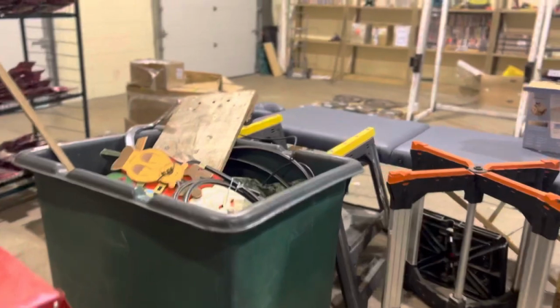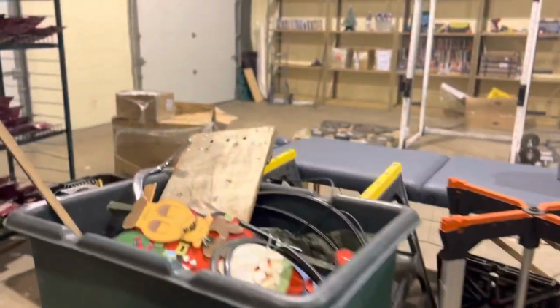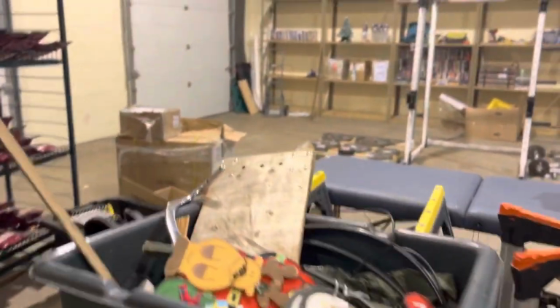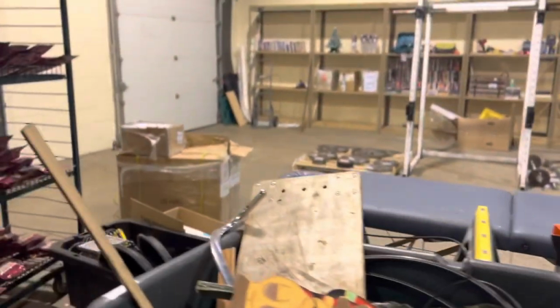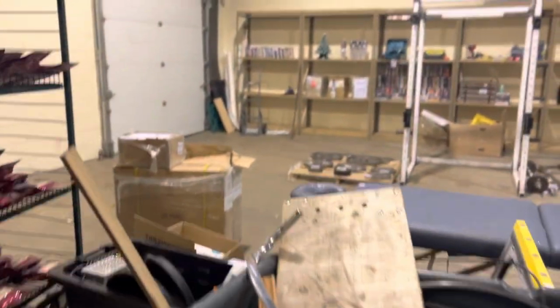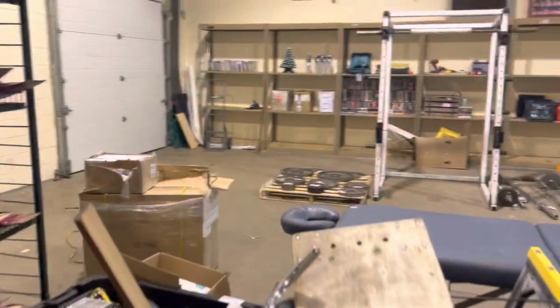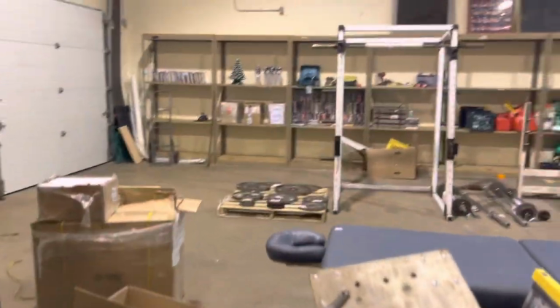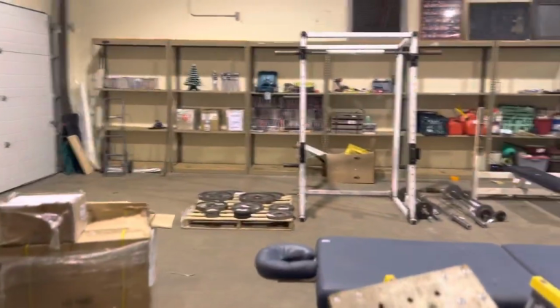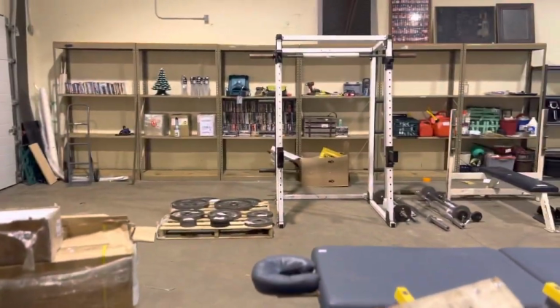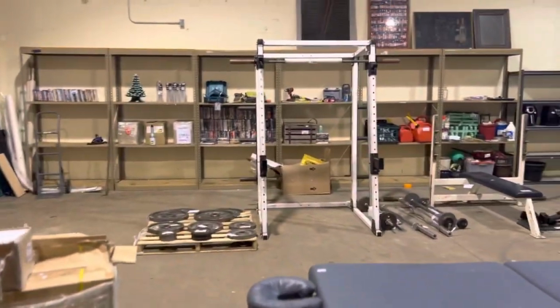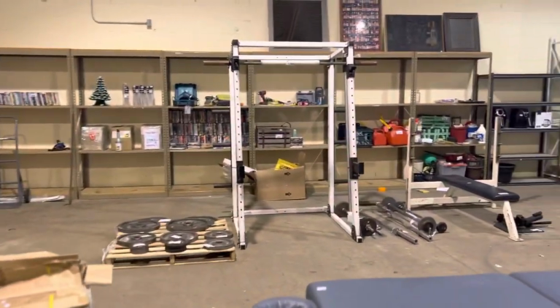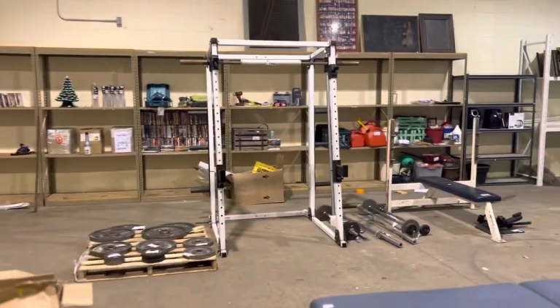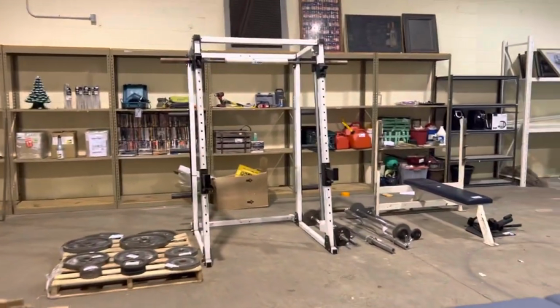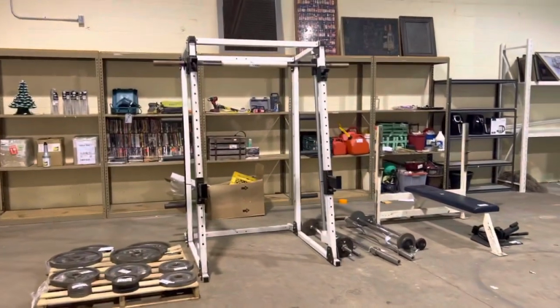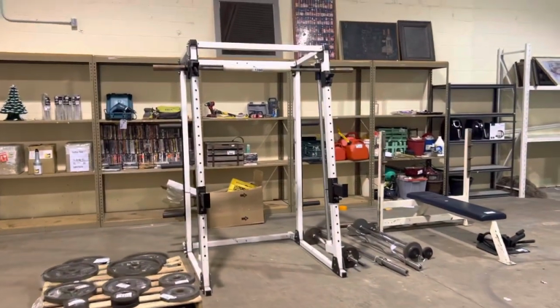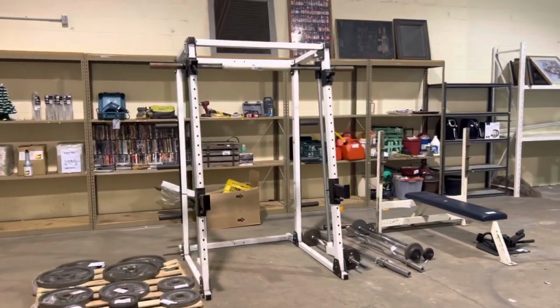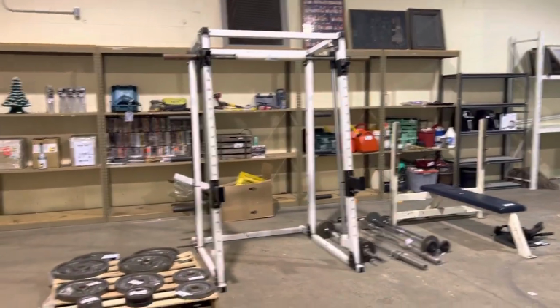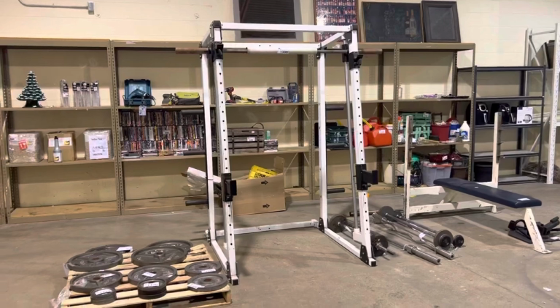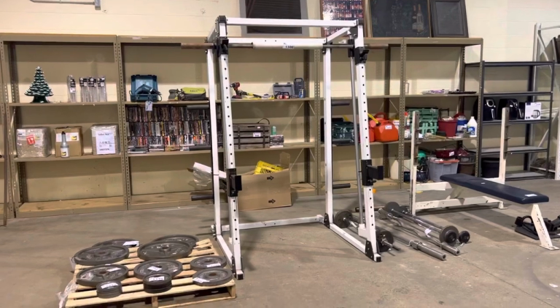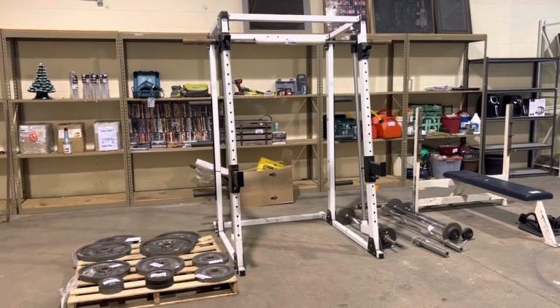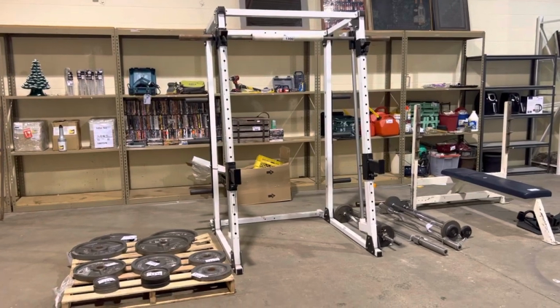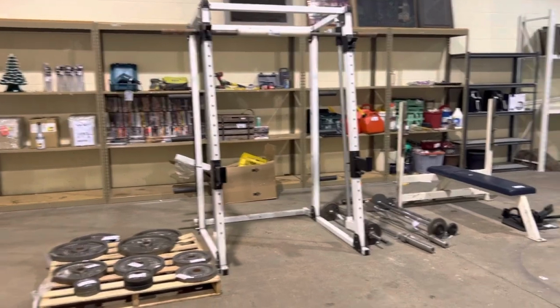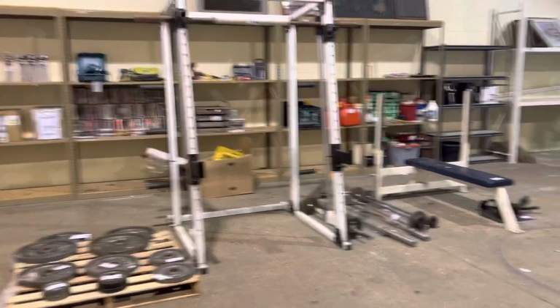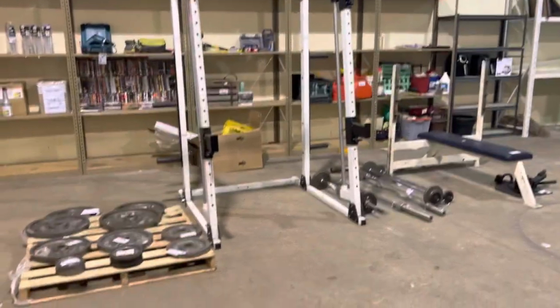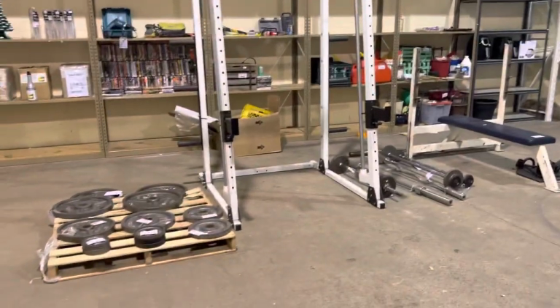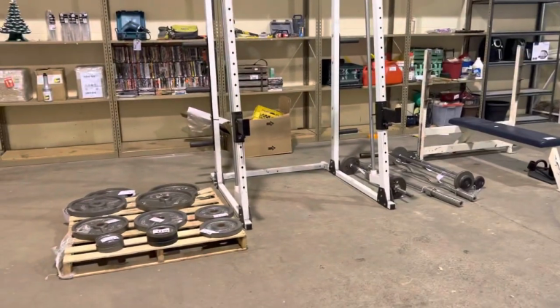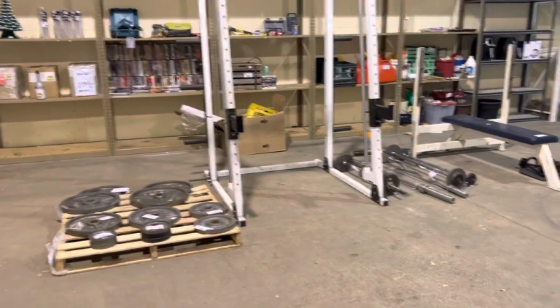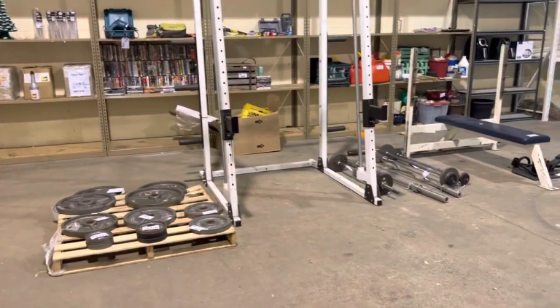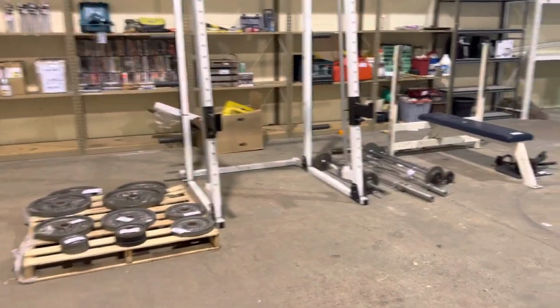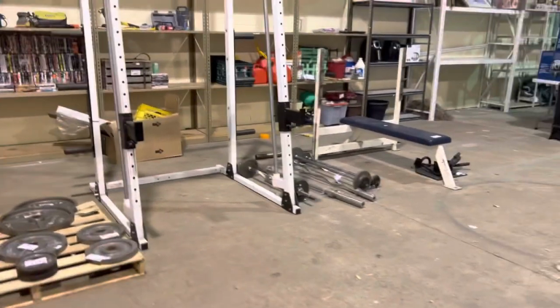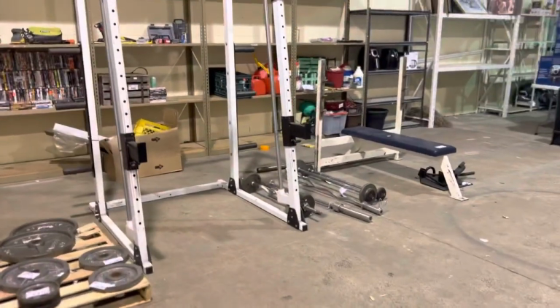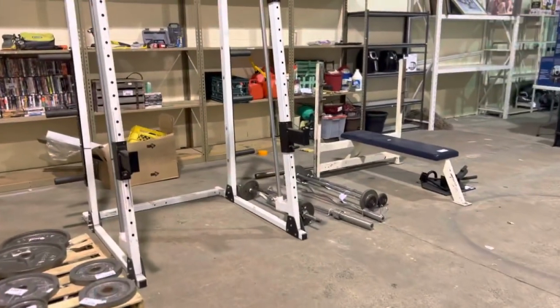We've got a little bit of fitness equipment and lots of small appliances as well. We have the big Smith cage, bench press, lots of weights.